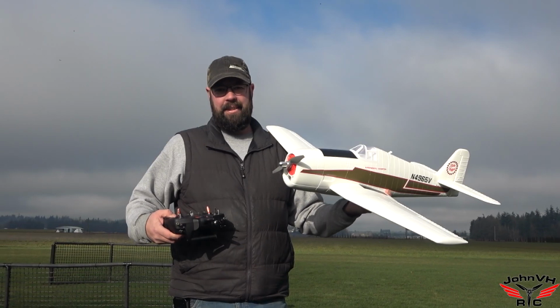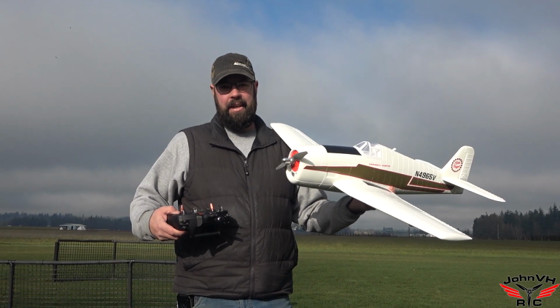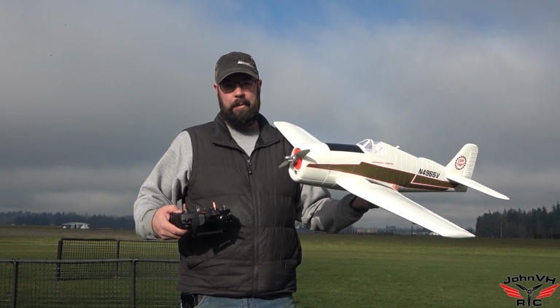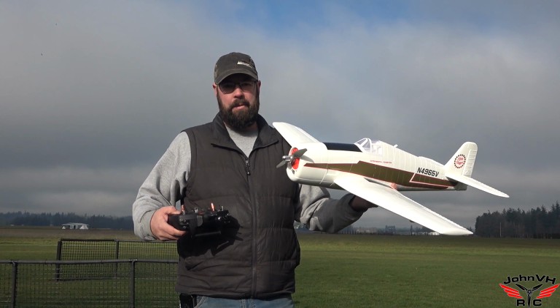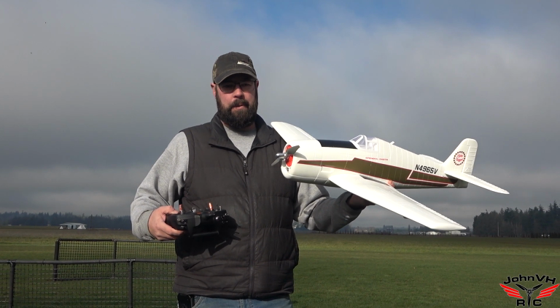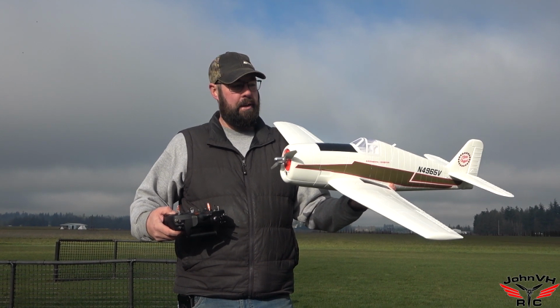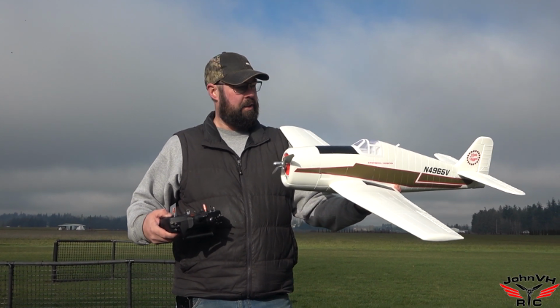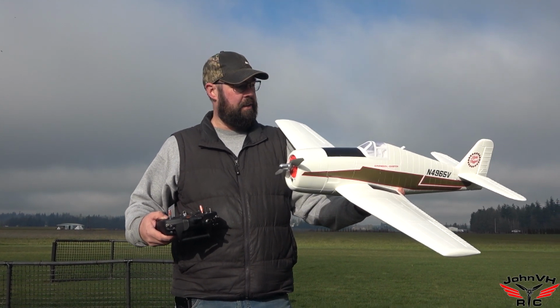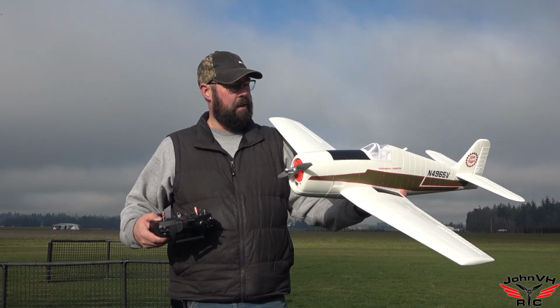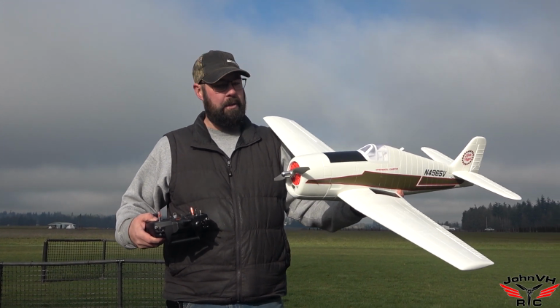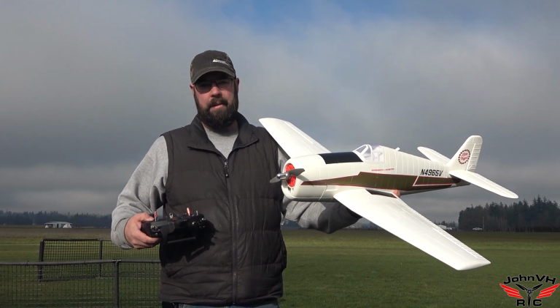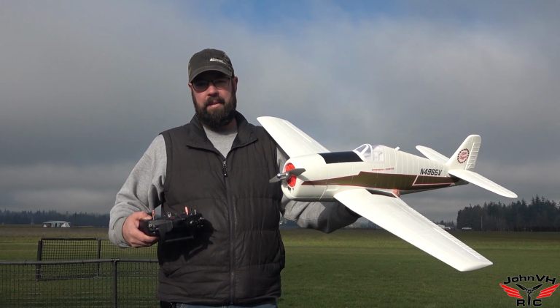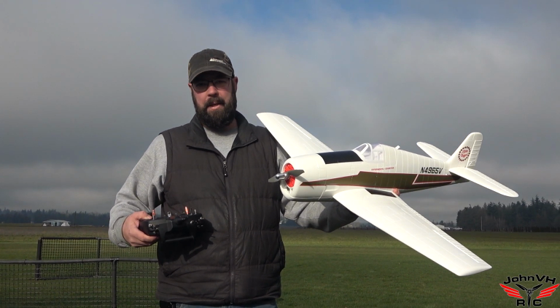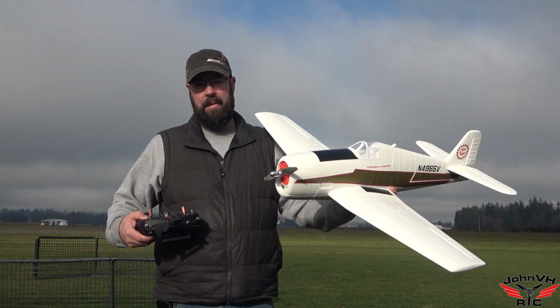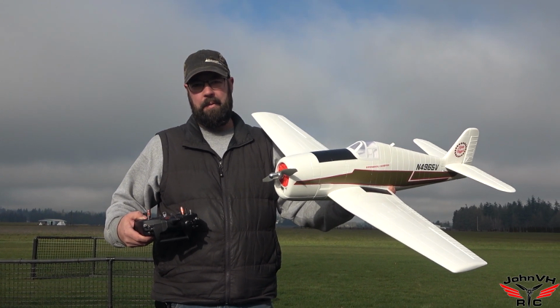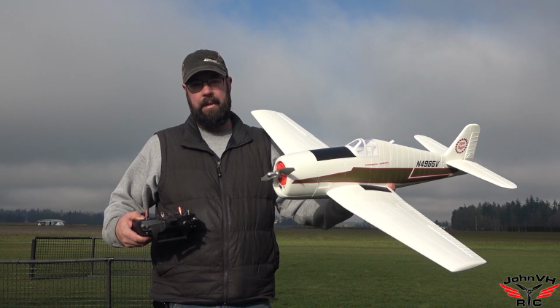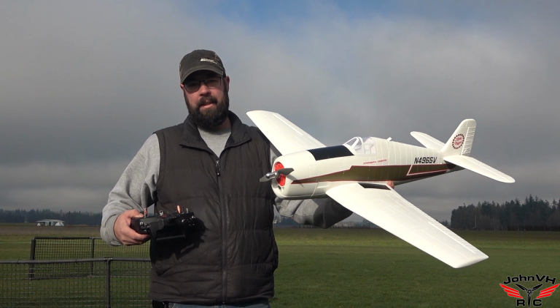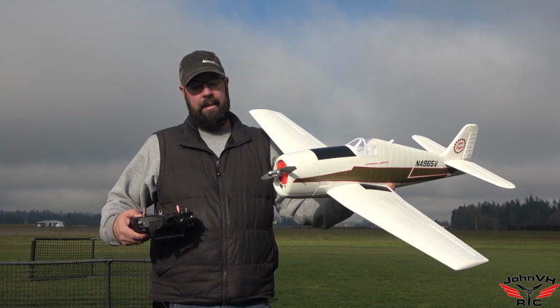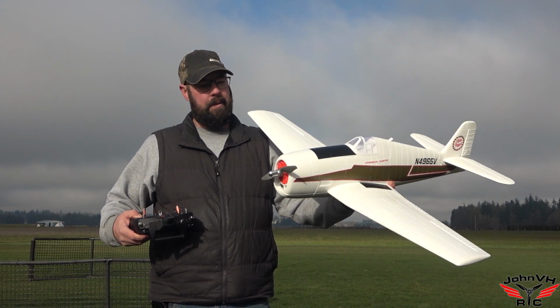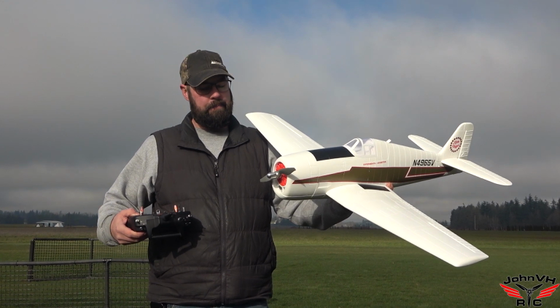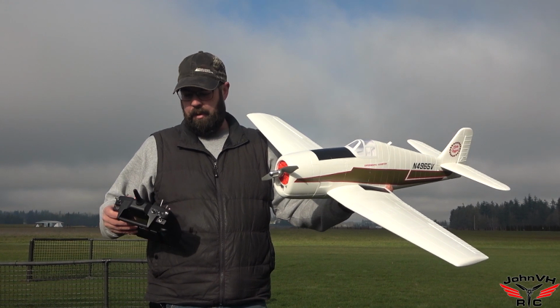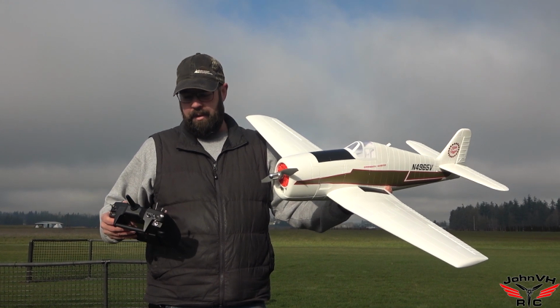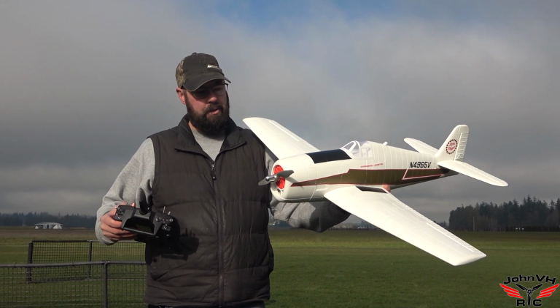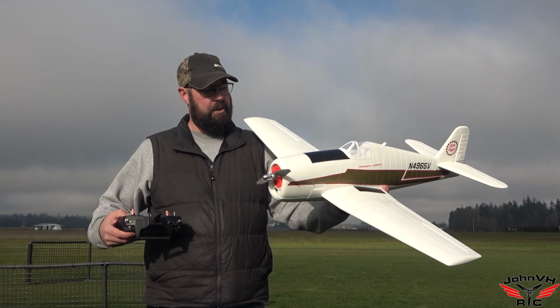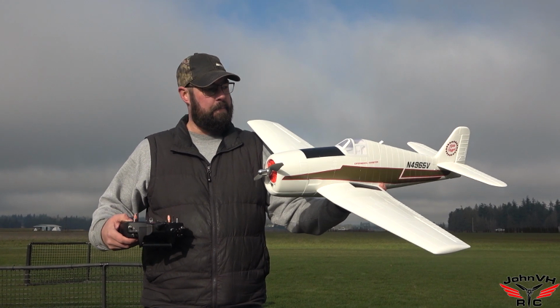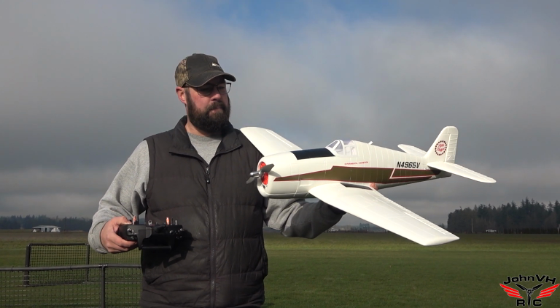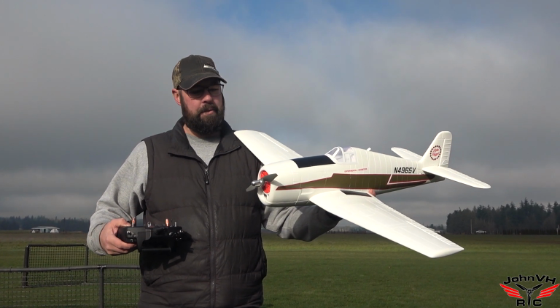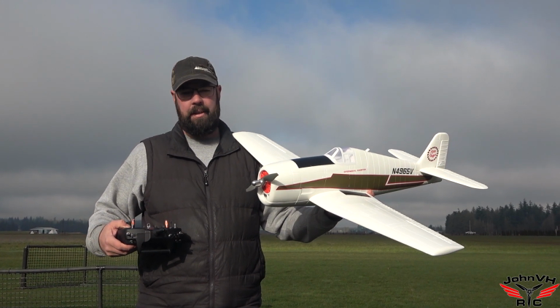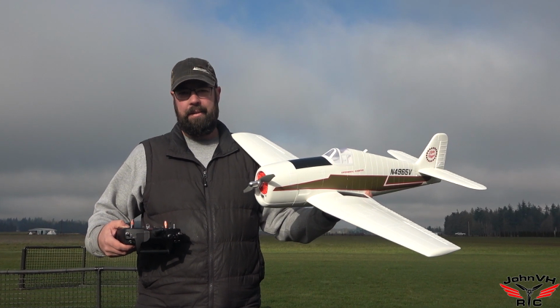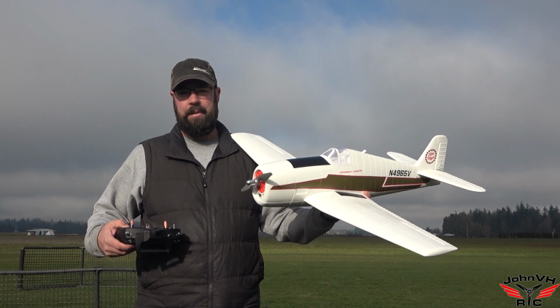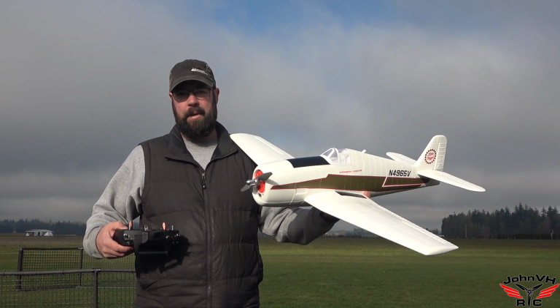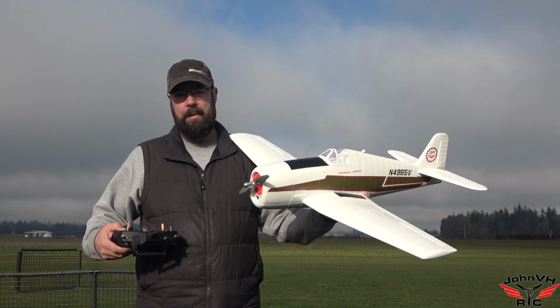Alright guys, here we go. We got the H-King Hellcat. We're going to give it a maiden flight for me. It's already in, charged up, battery's connected. Let's see what happens.